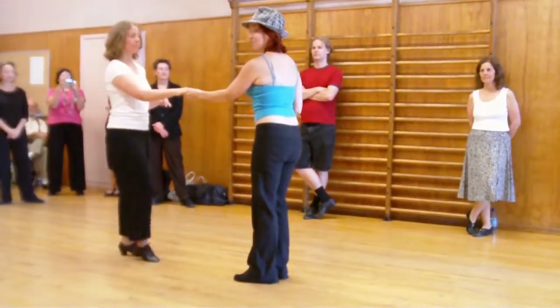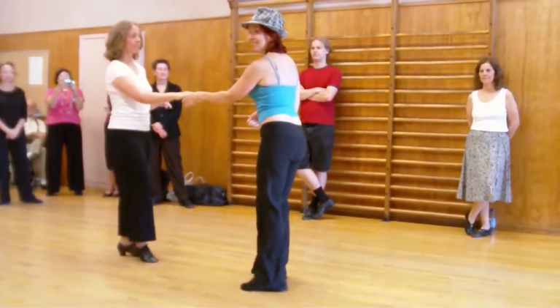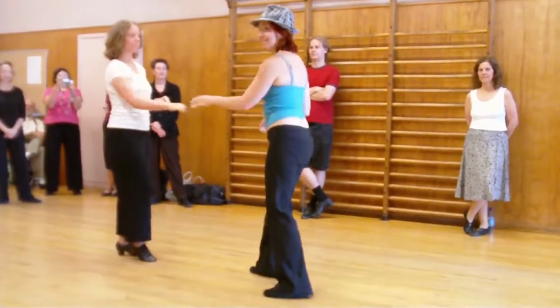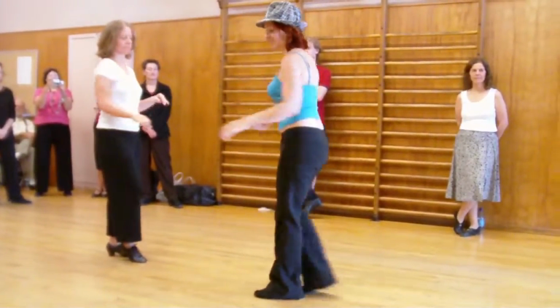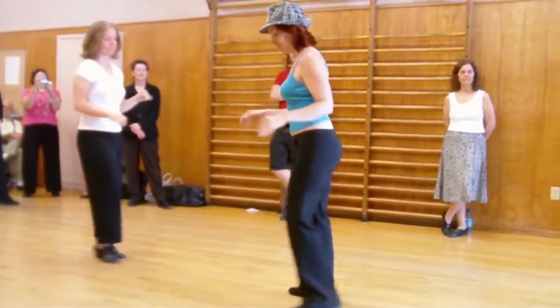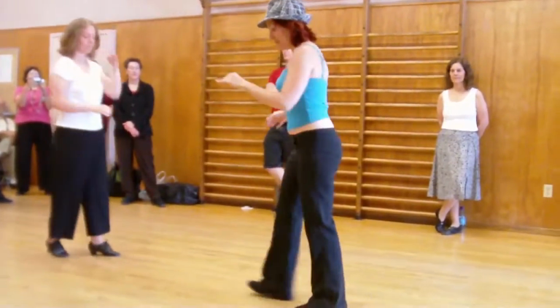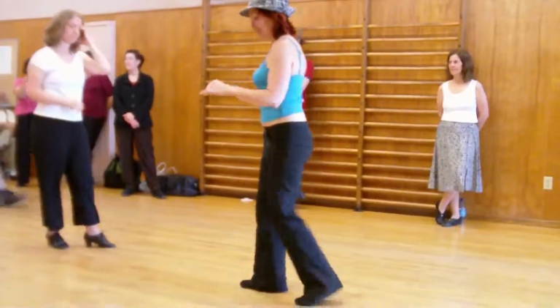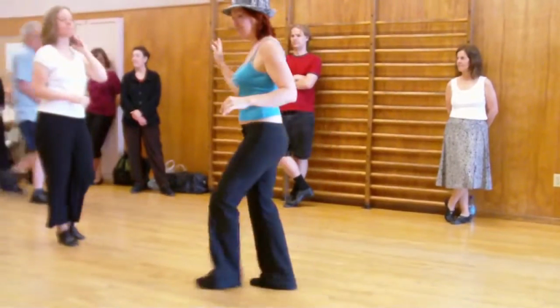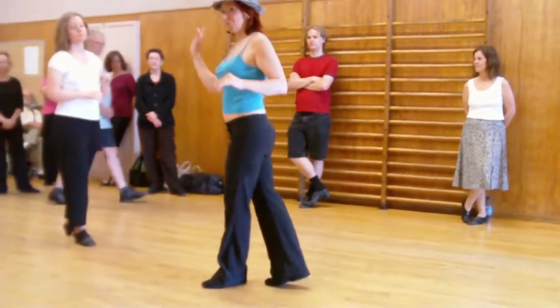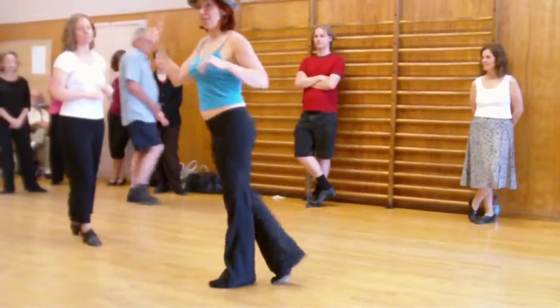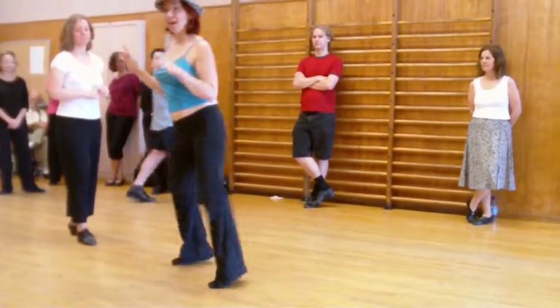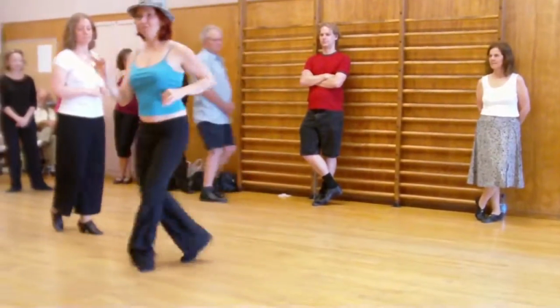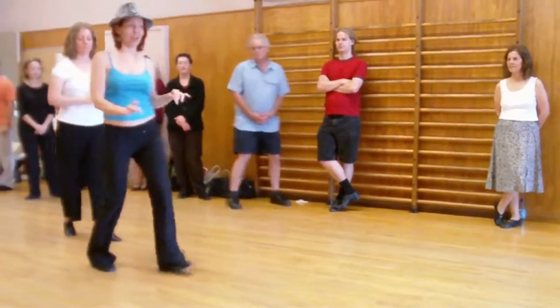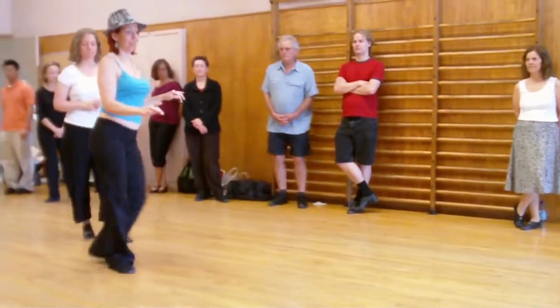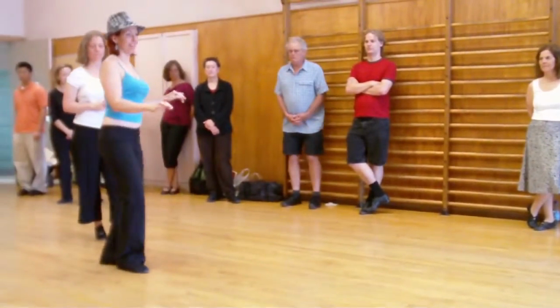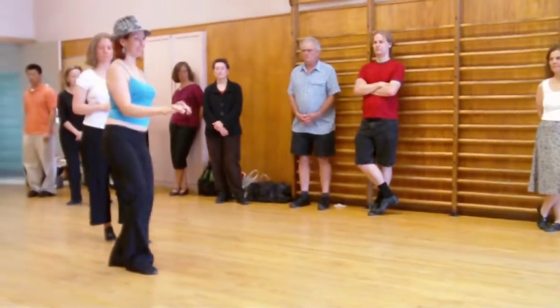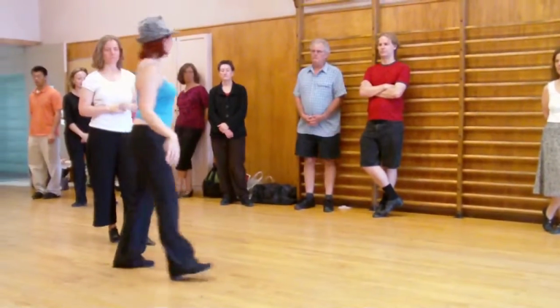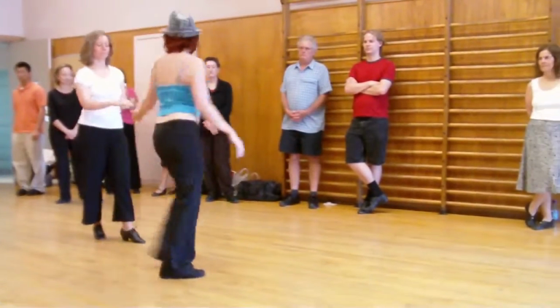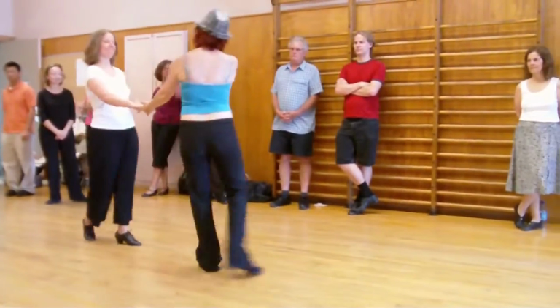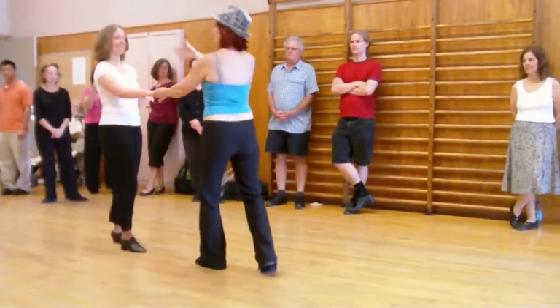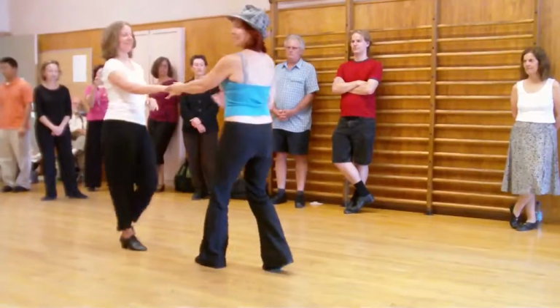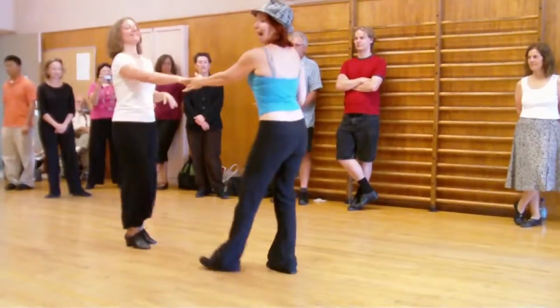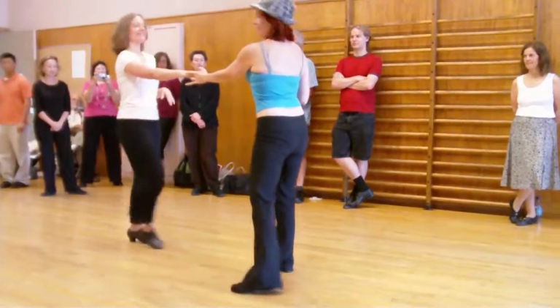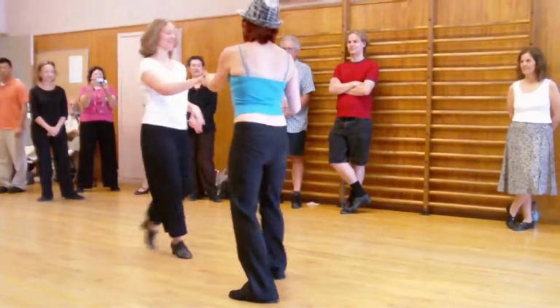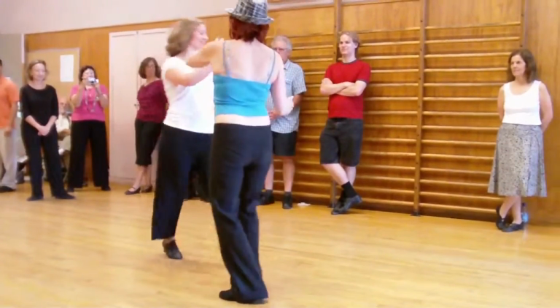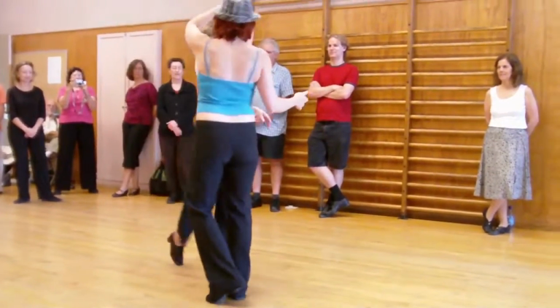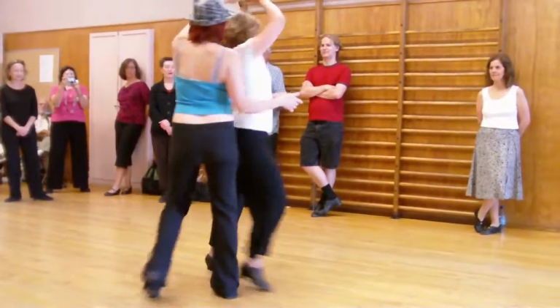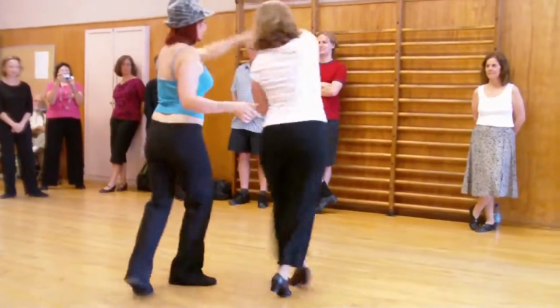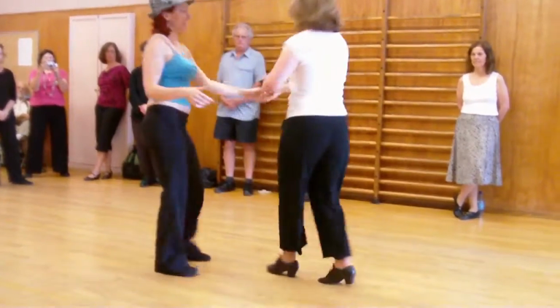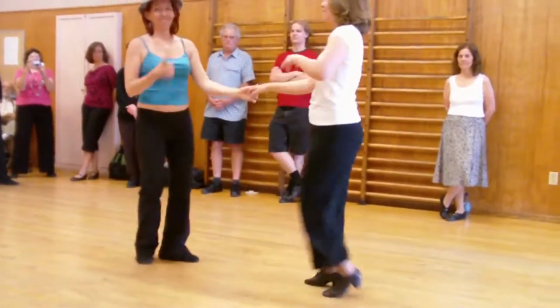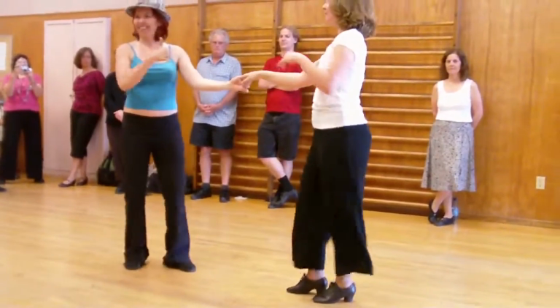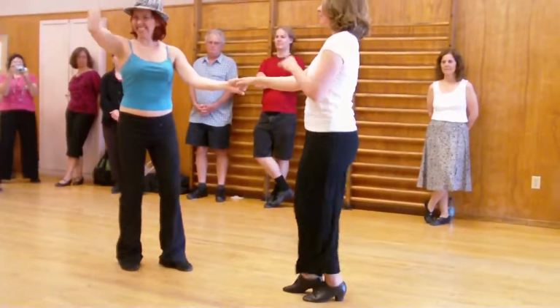We also showed the ladies a little extra syncopation. One, two, three, and four, and five, and six on the right side, which she will do fabulously. One, two, three, and four, and five, and six.